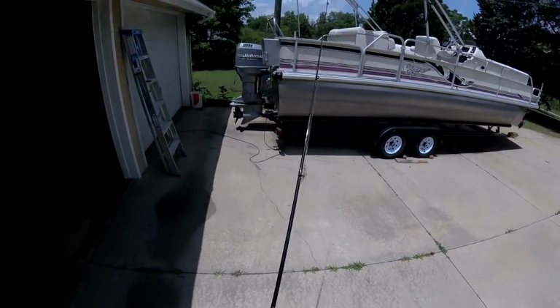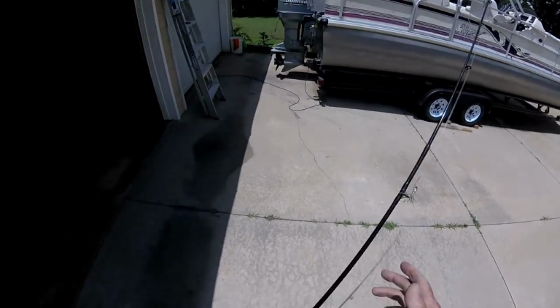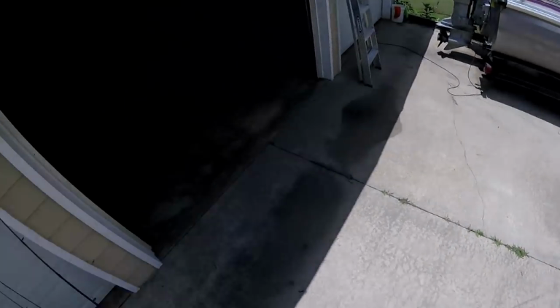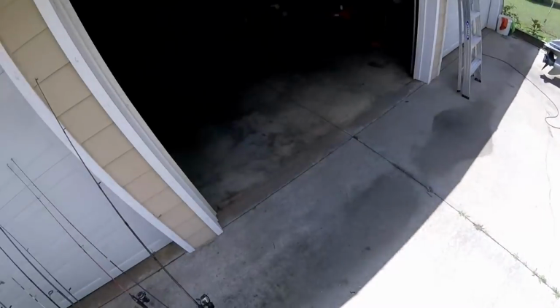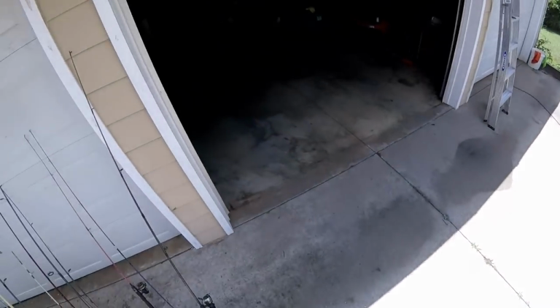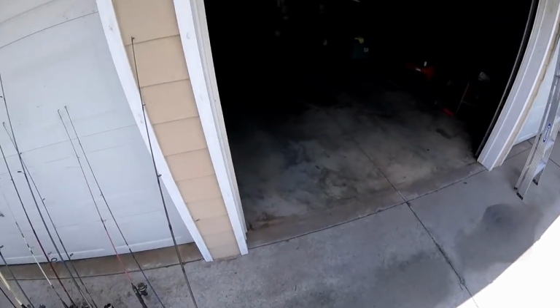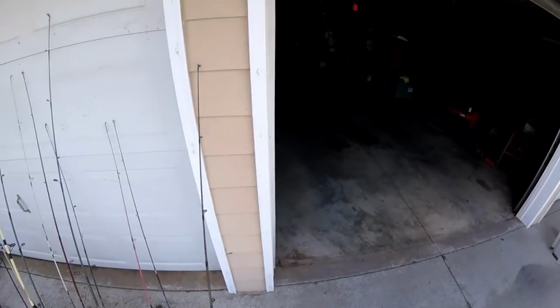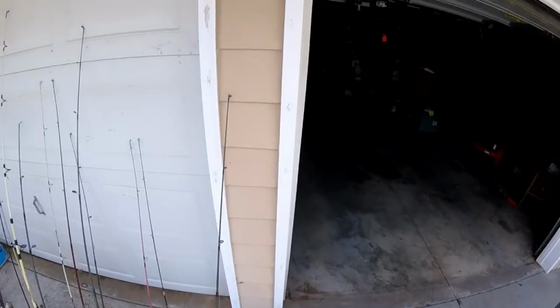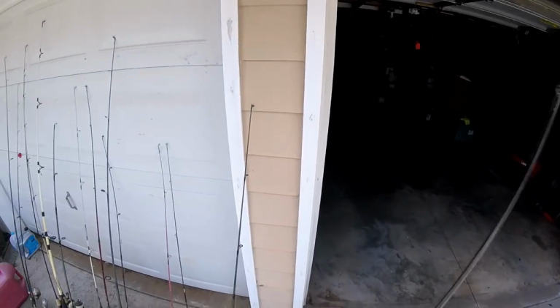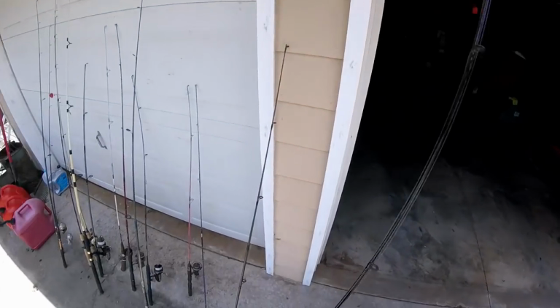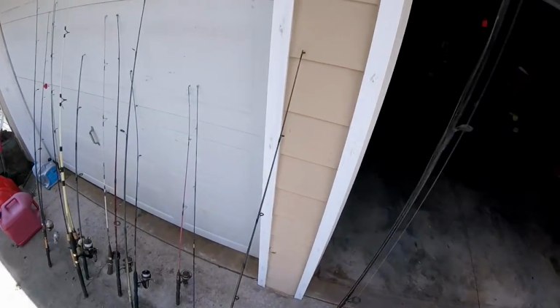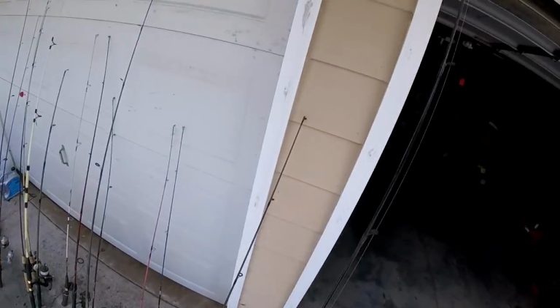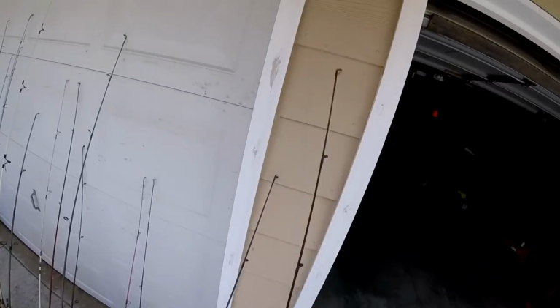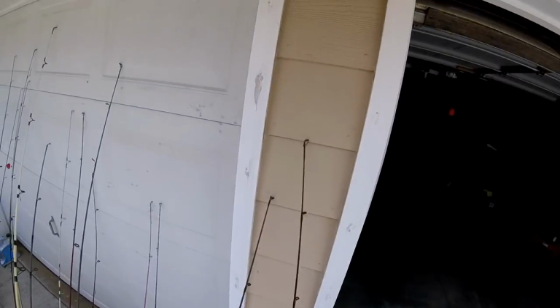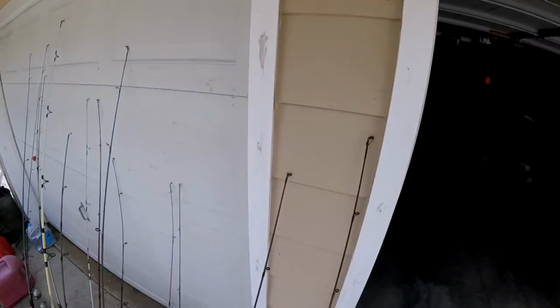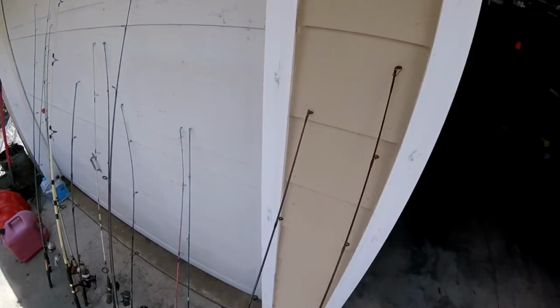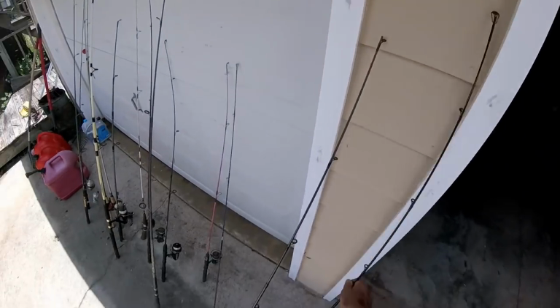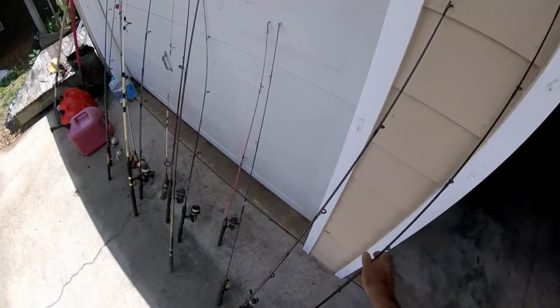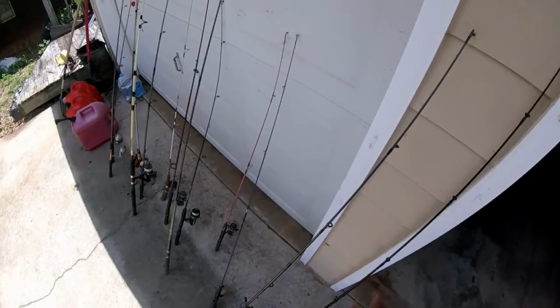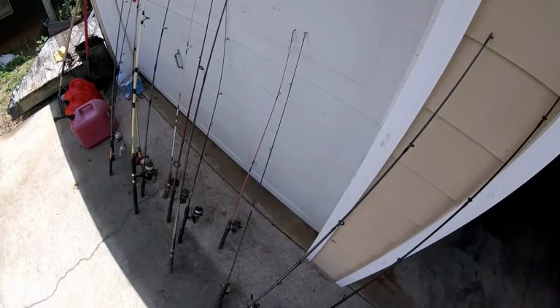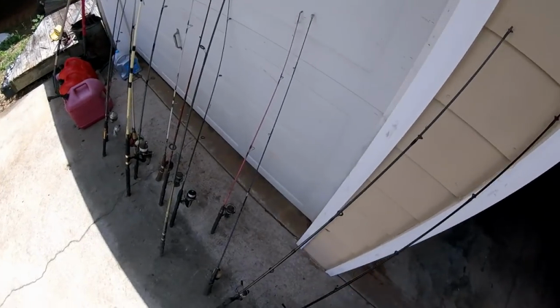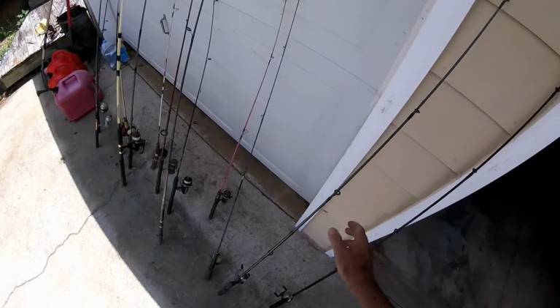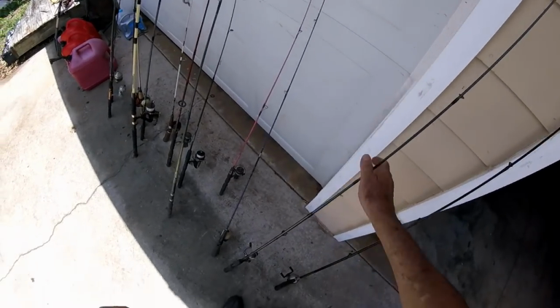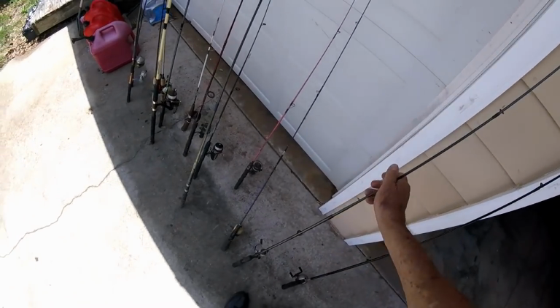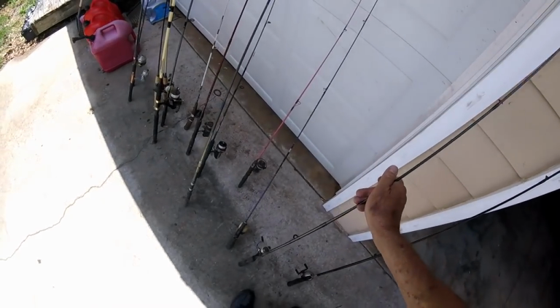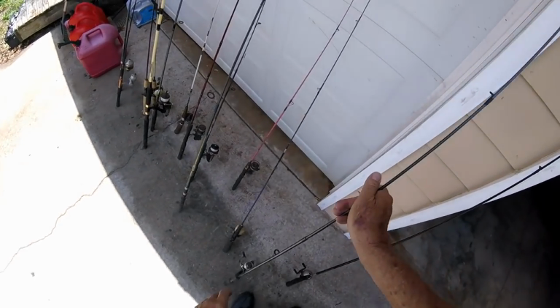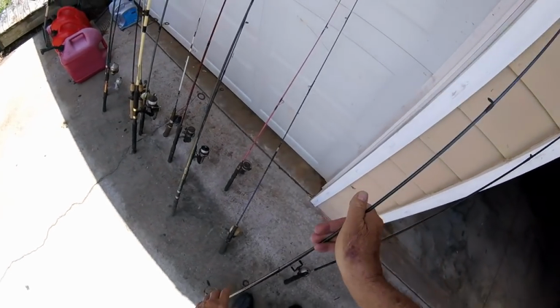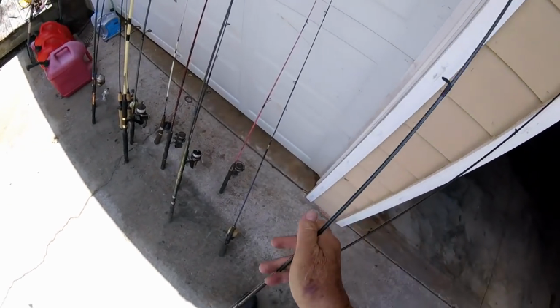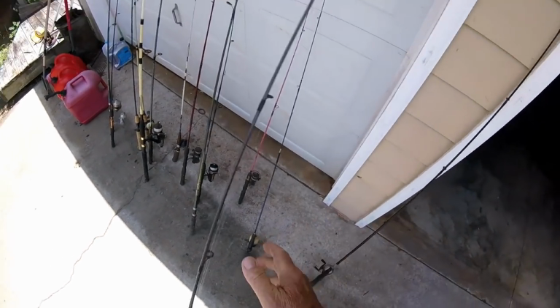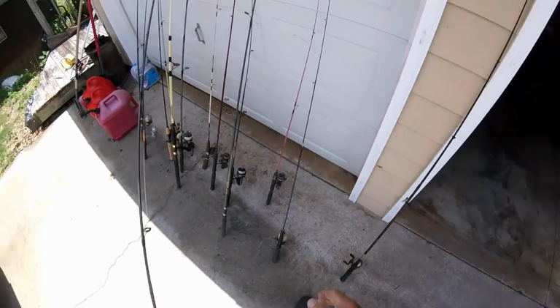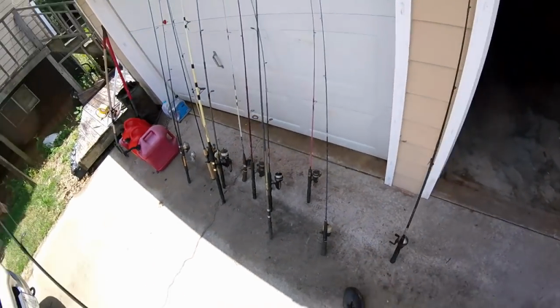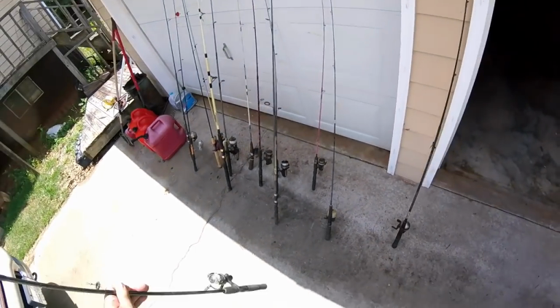When I have some guests with me, if you don't have a pole, I can oblige them. You know, I'm going to build a rod rack for holding these things.